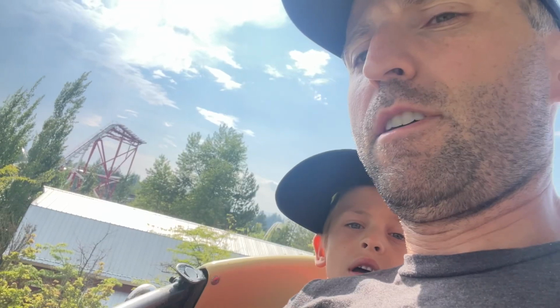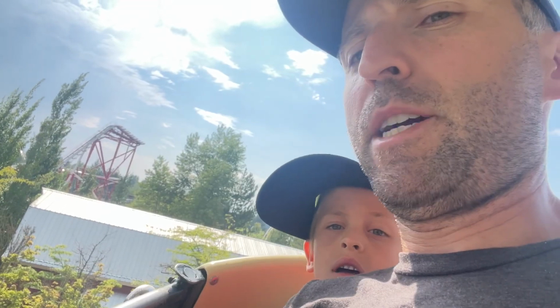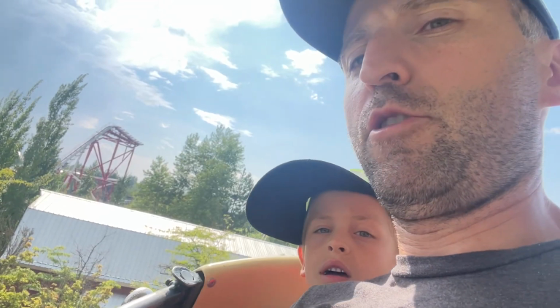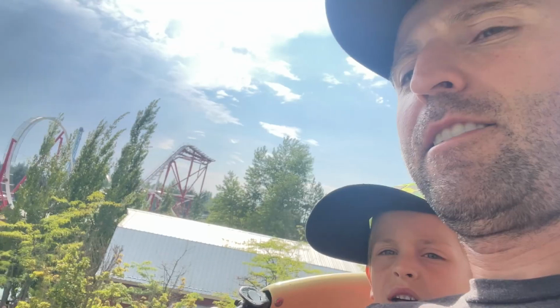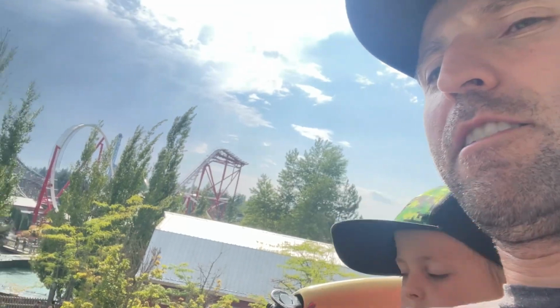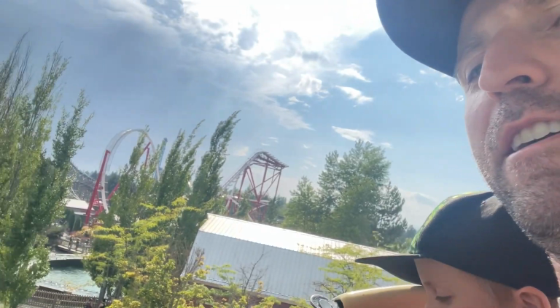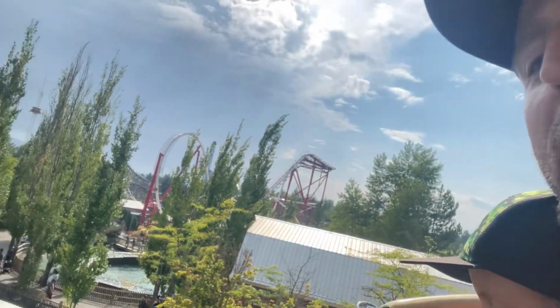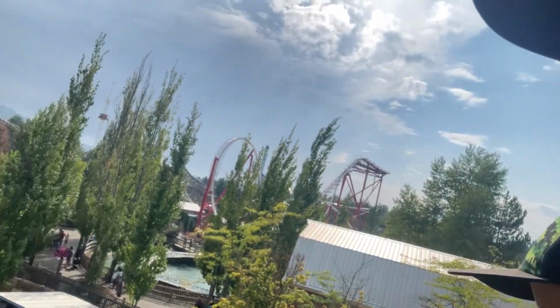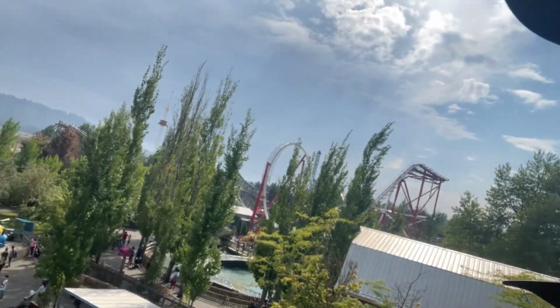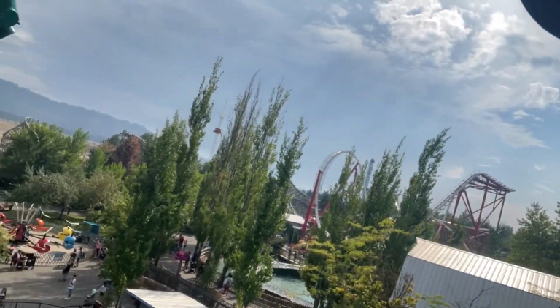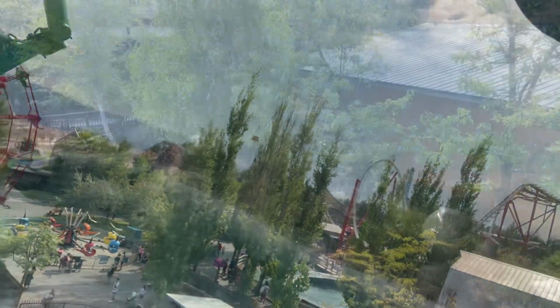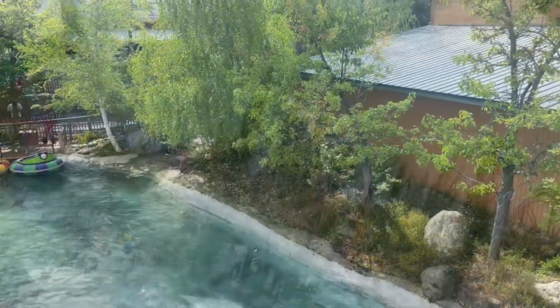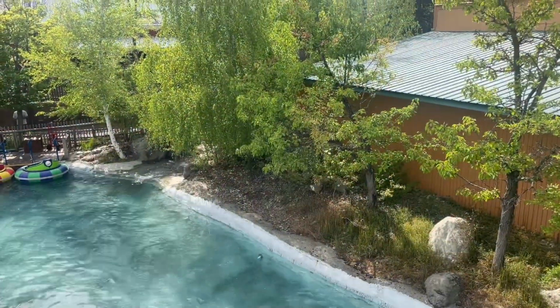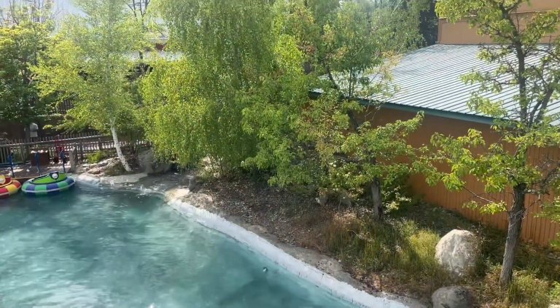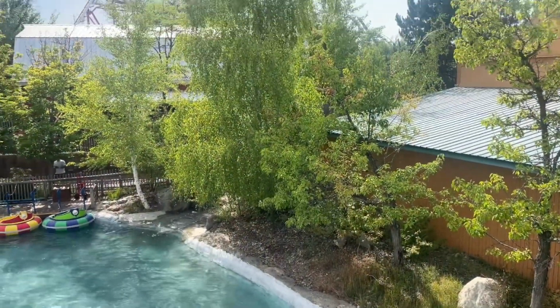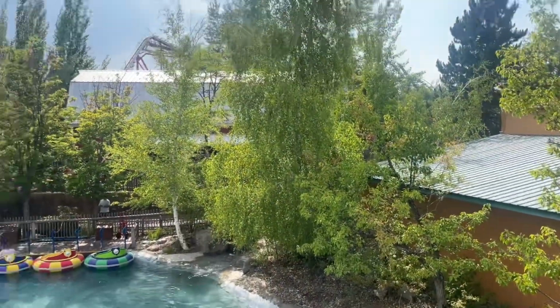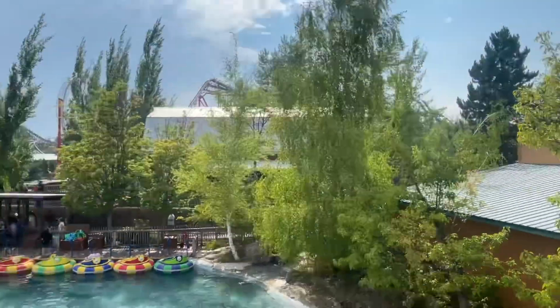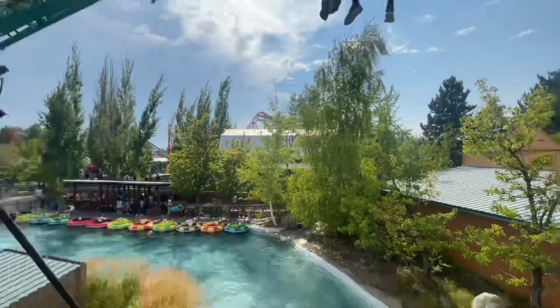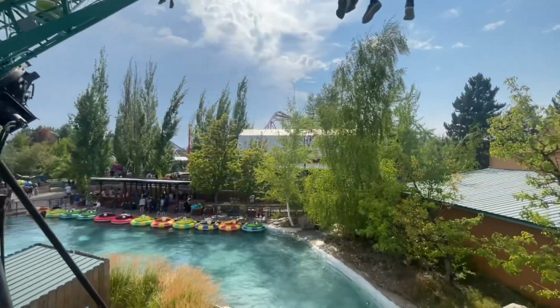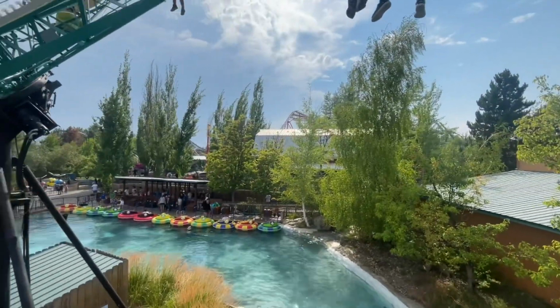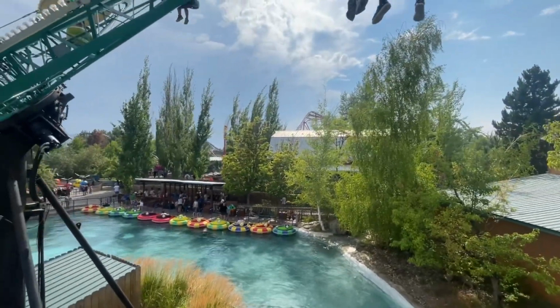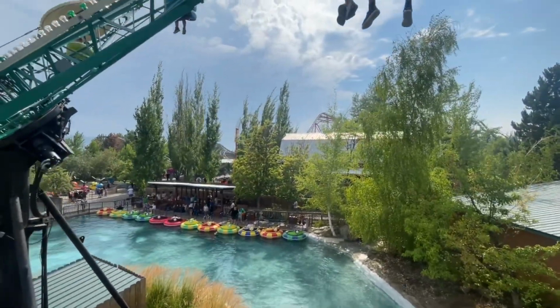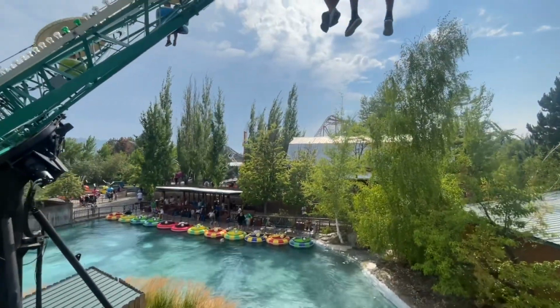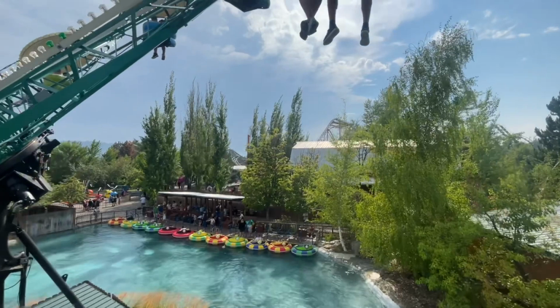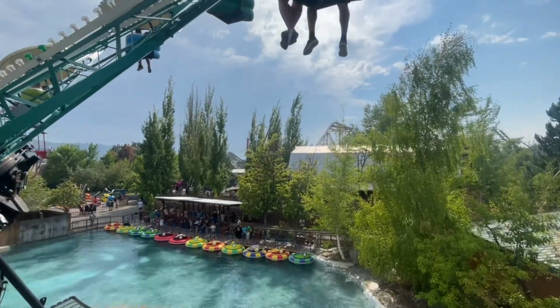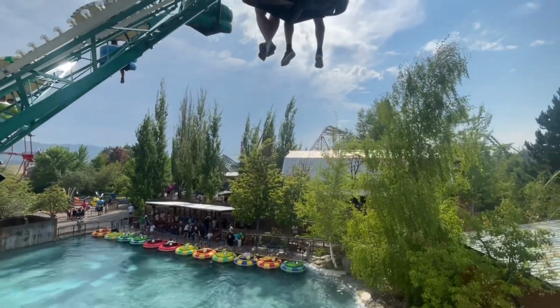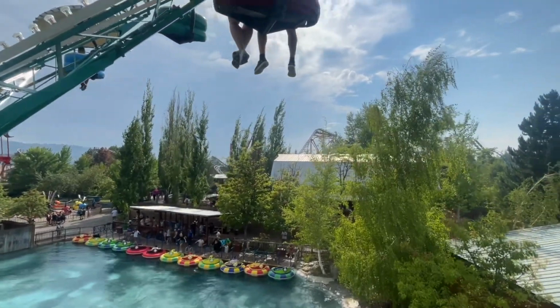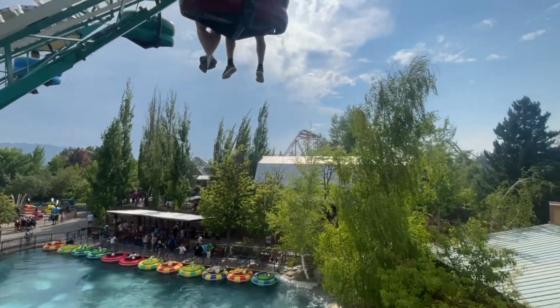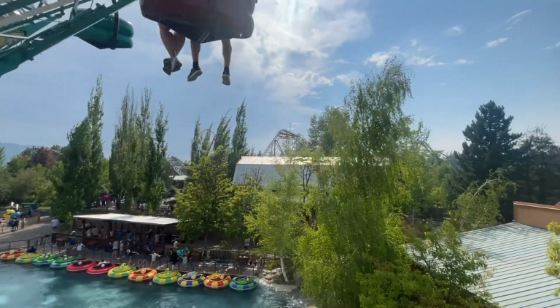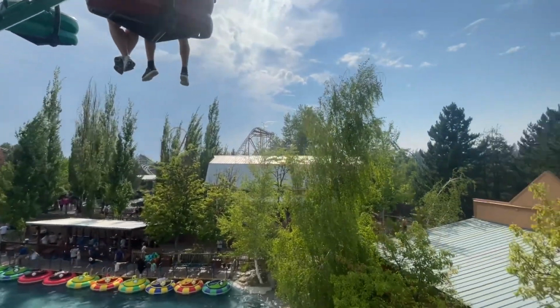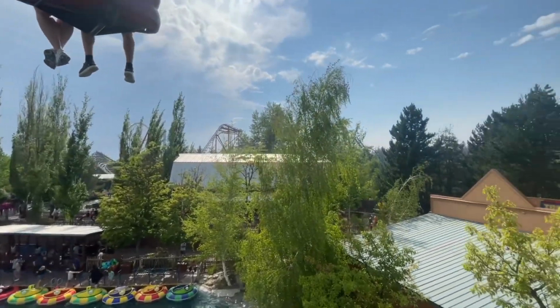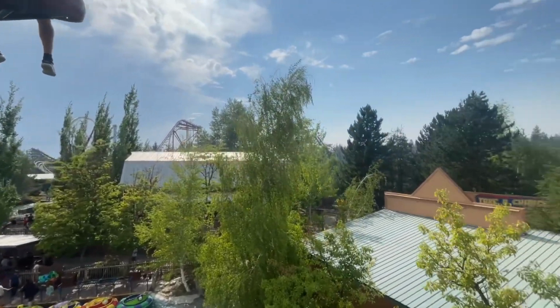We're at the Paratrooper, at the very top right now, it's just getting loaded. Here's the view from the water while we're getting moved up so that it can get loaded. You'll see all of Silverwood from here.